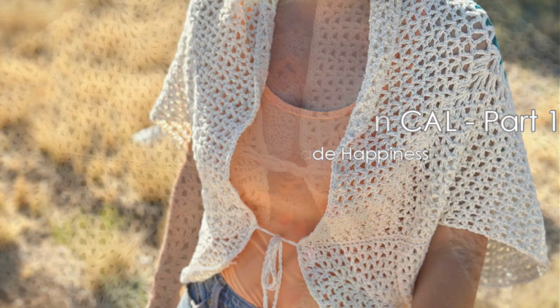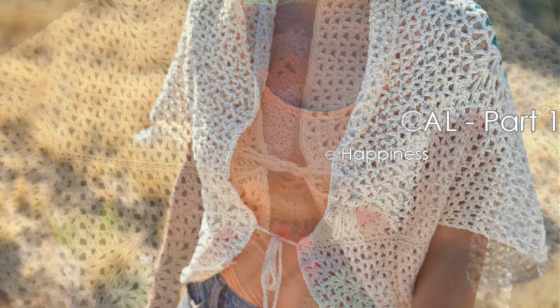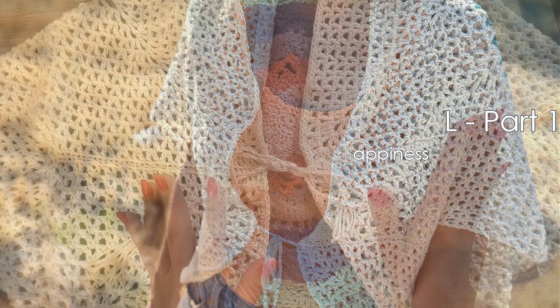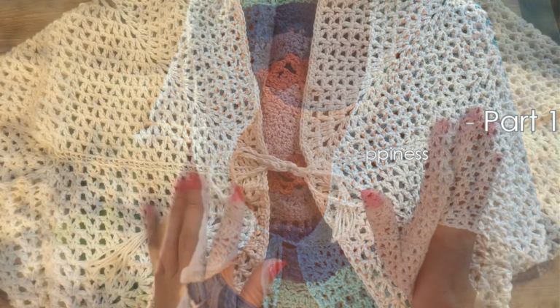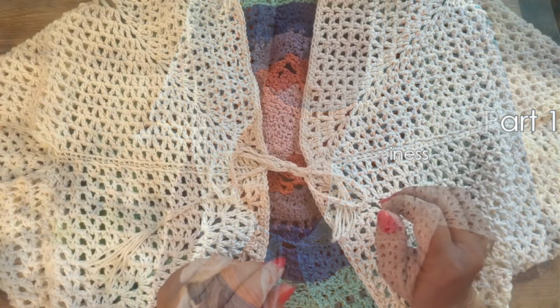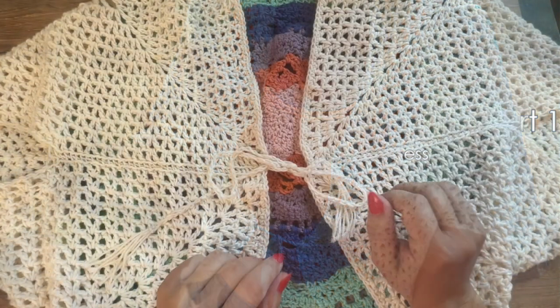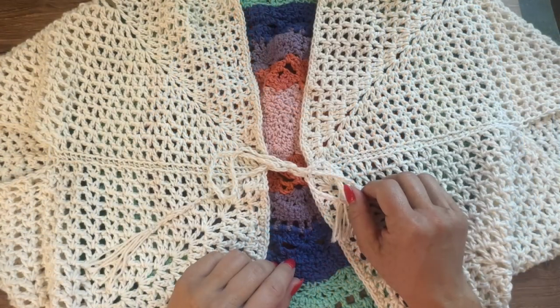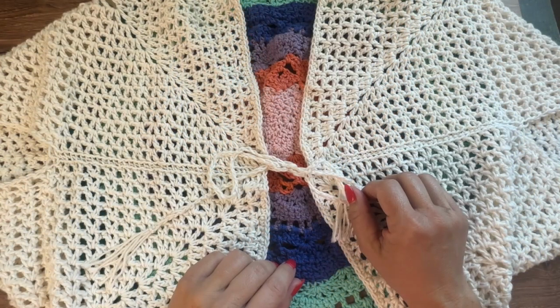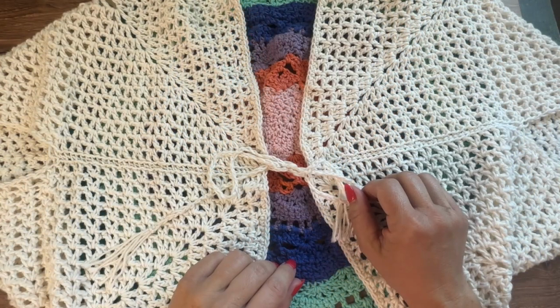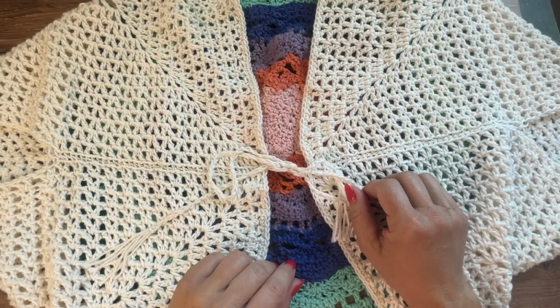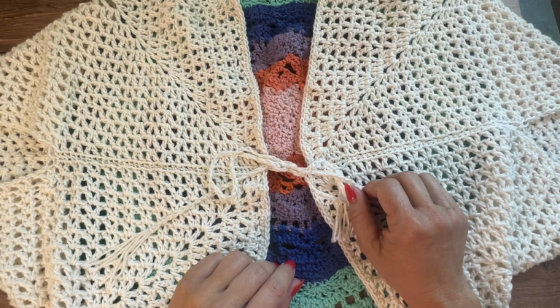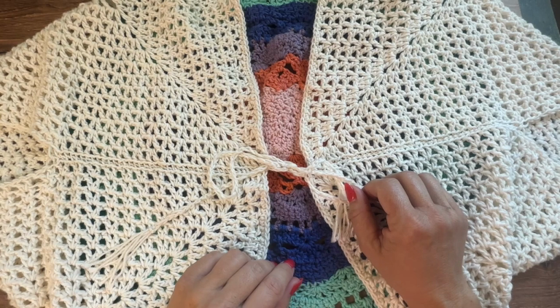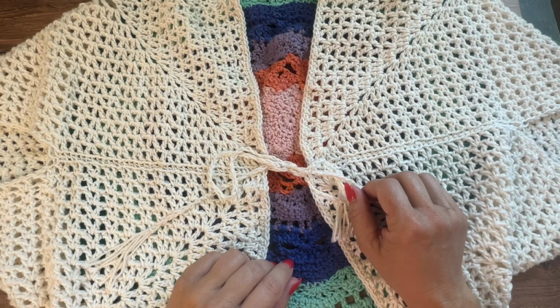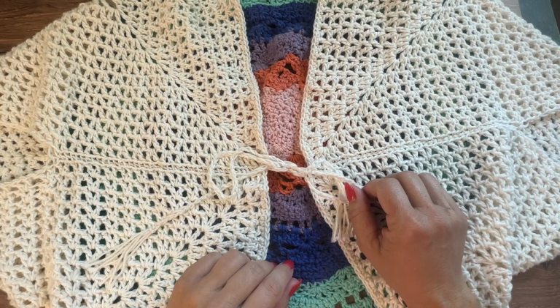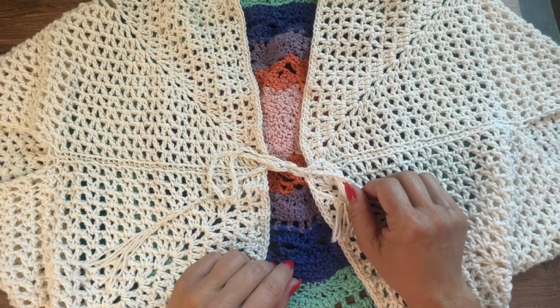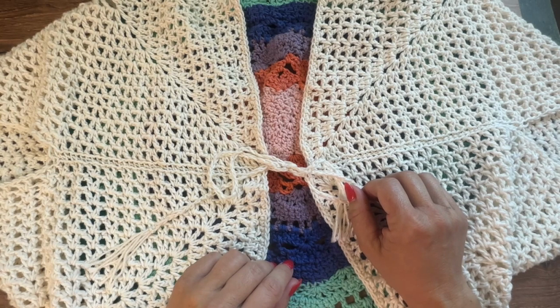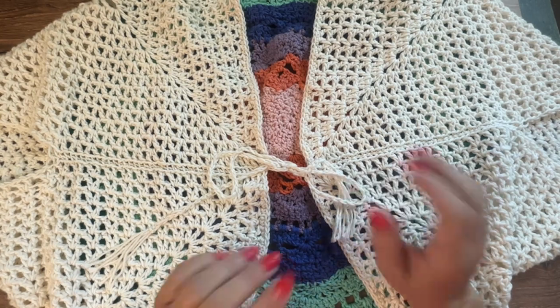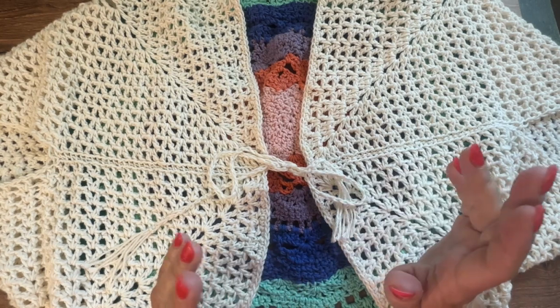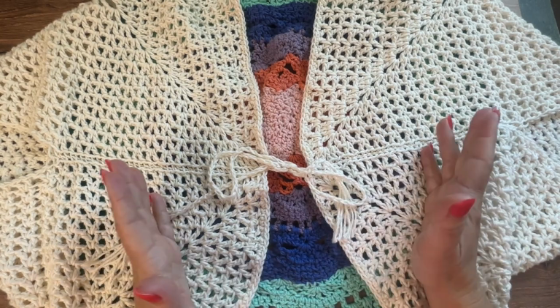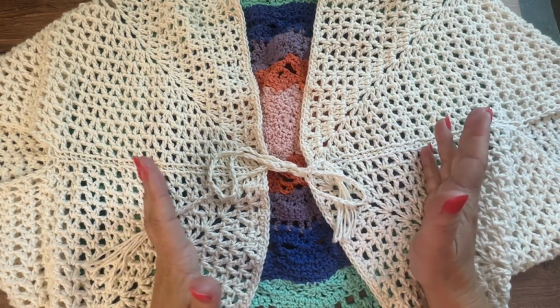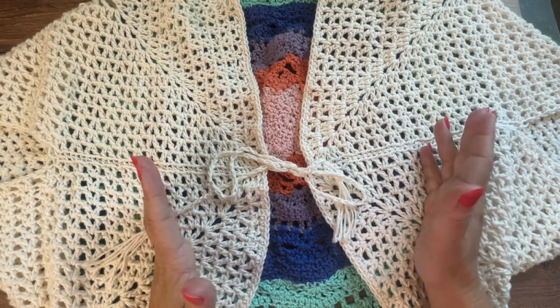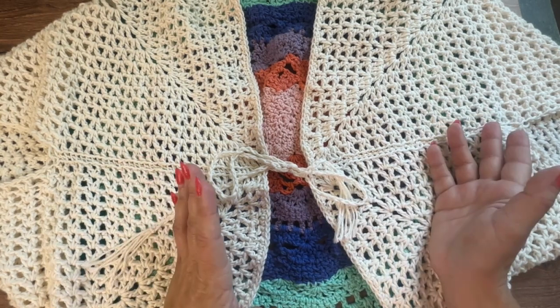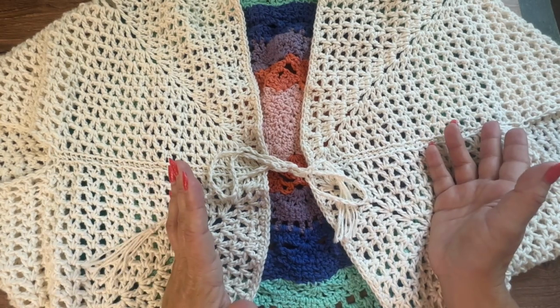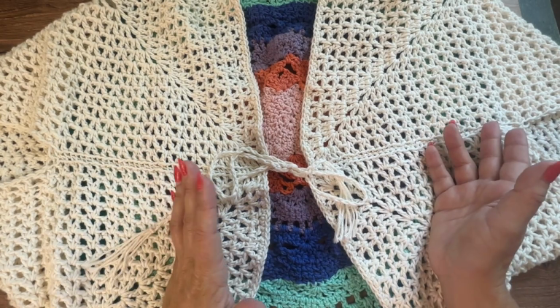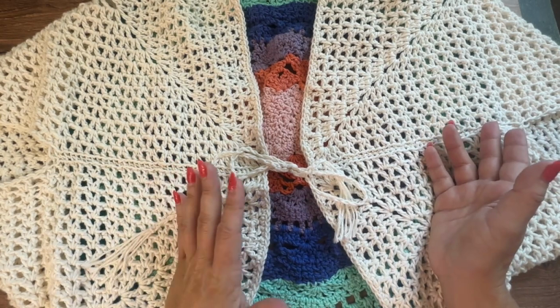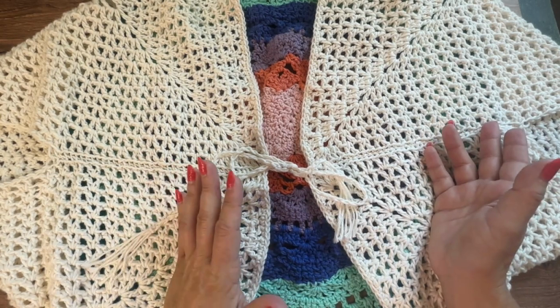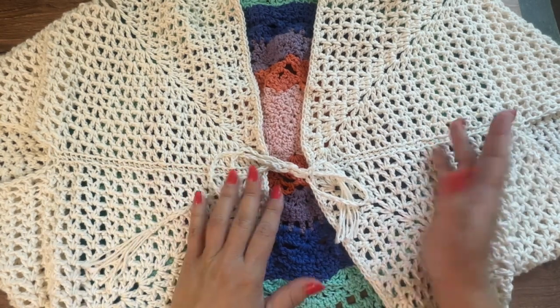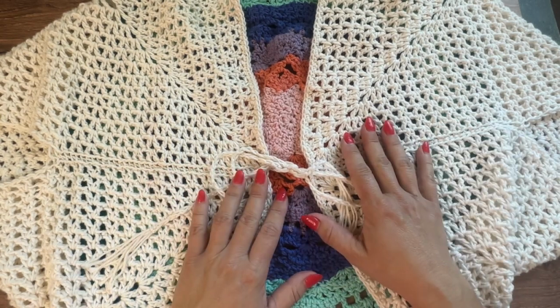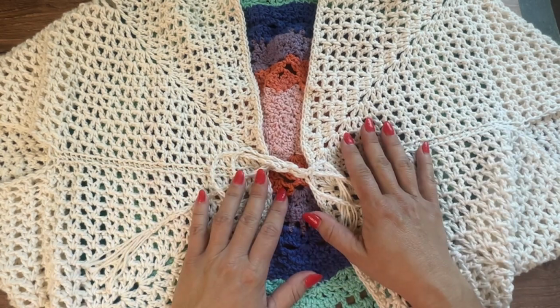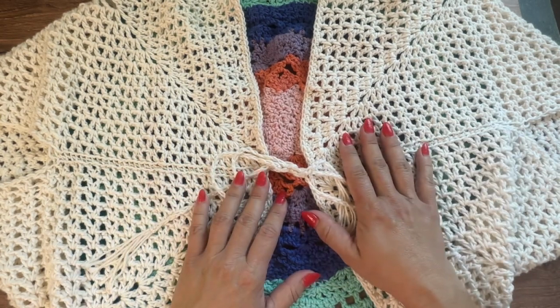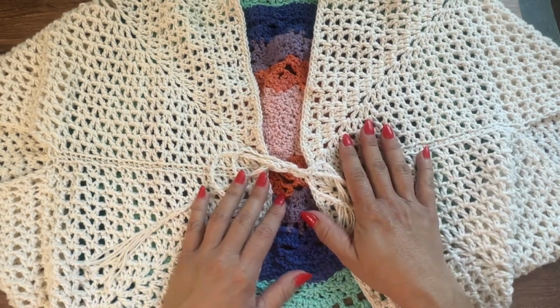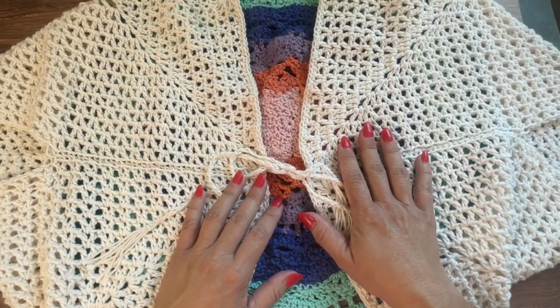Hi everyone, Brienne here from Hooked on Homemade Happiness. Welcome back to my channel and welcome to the Mandala Summer Cardigan Crochet Along.